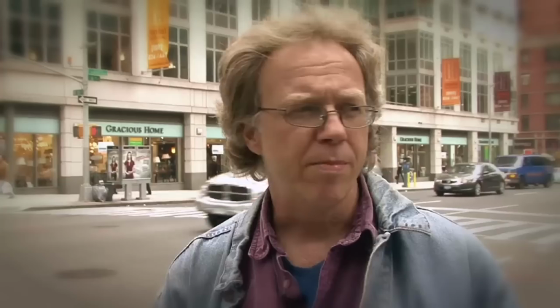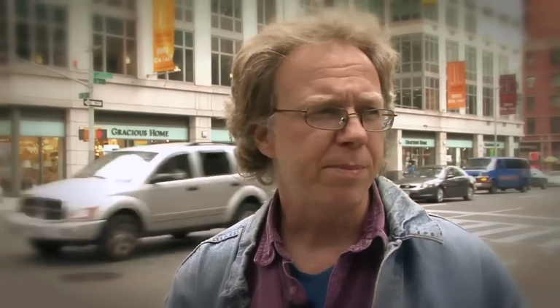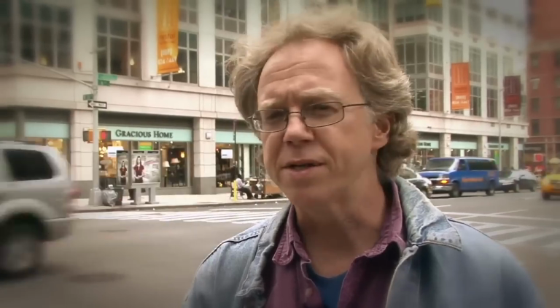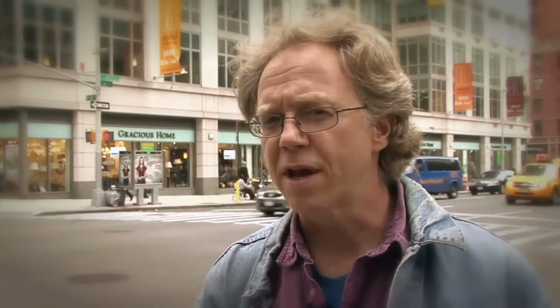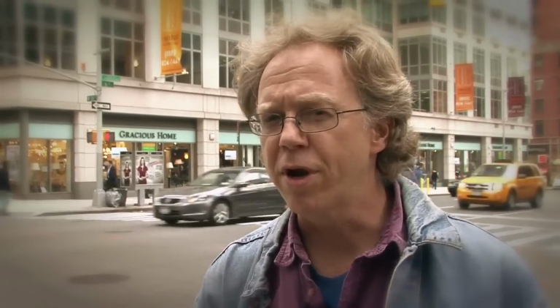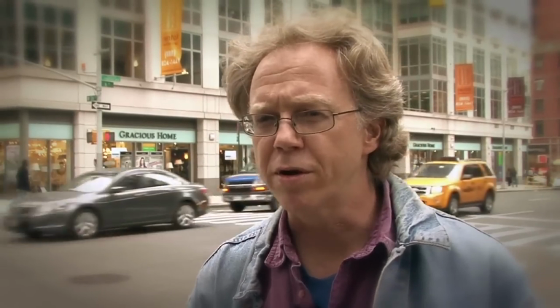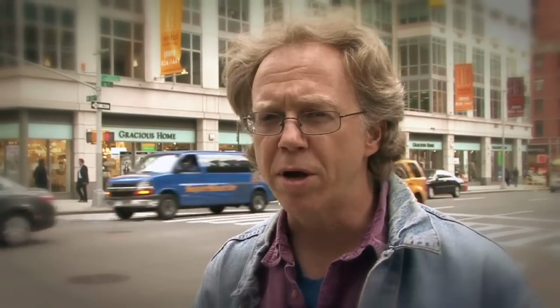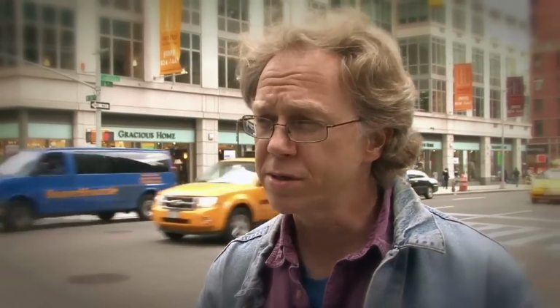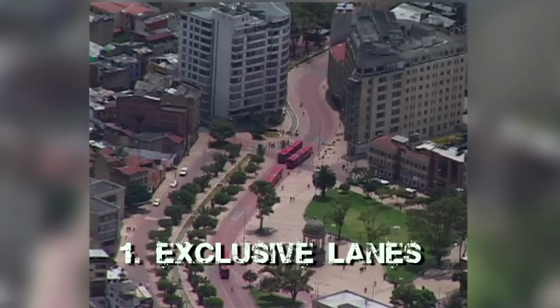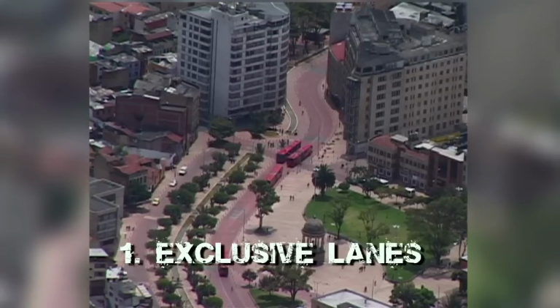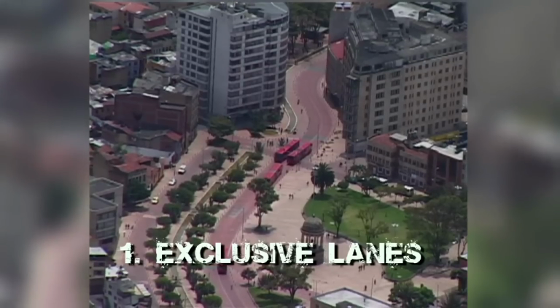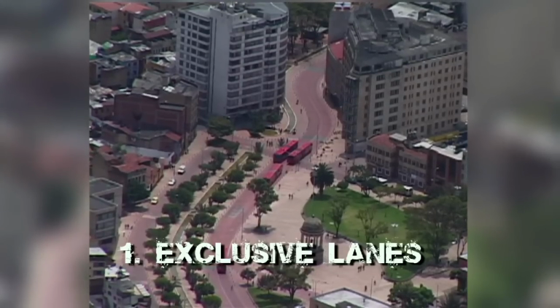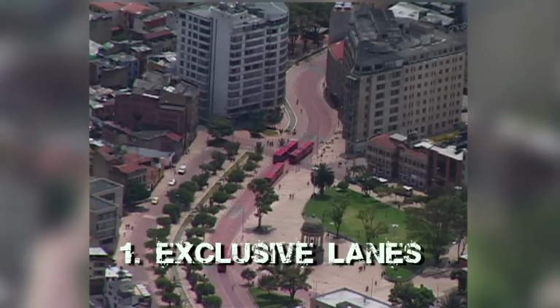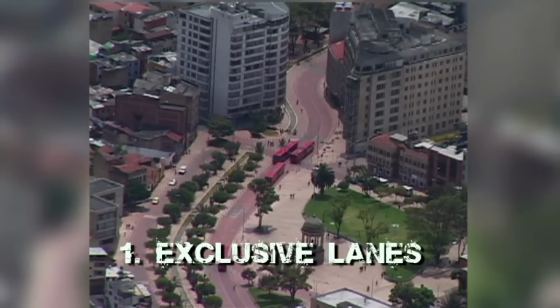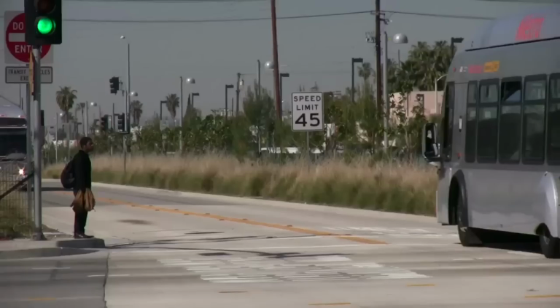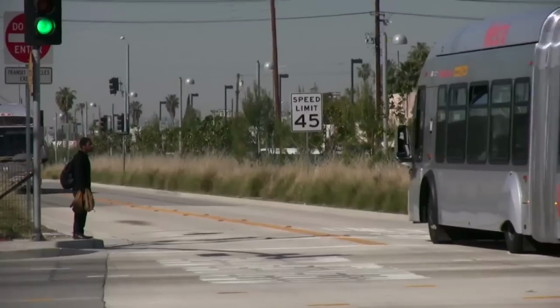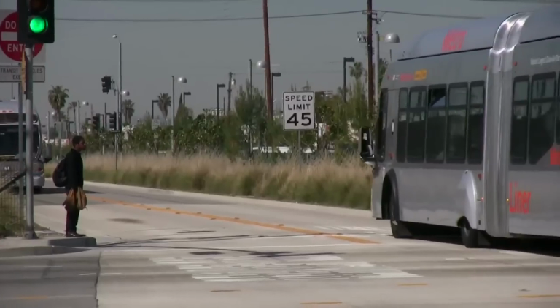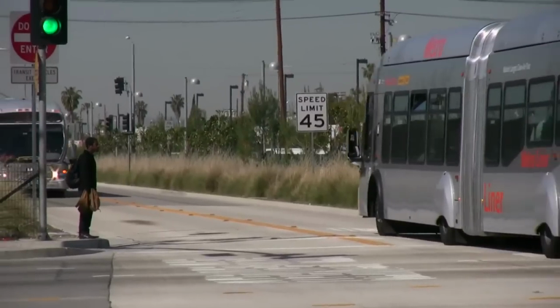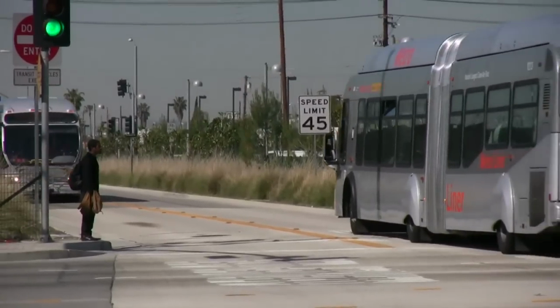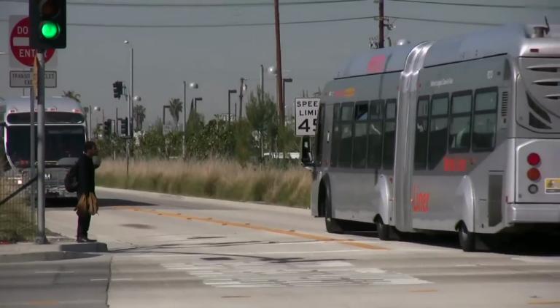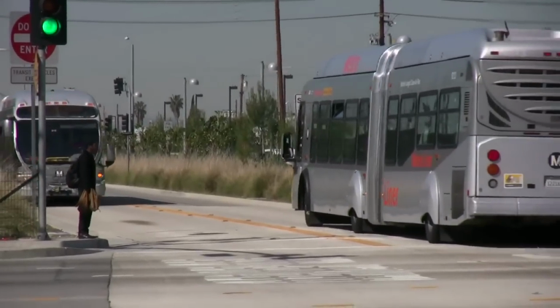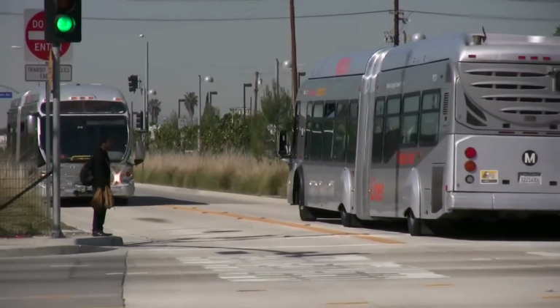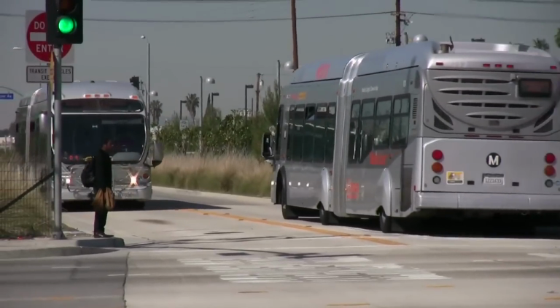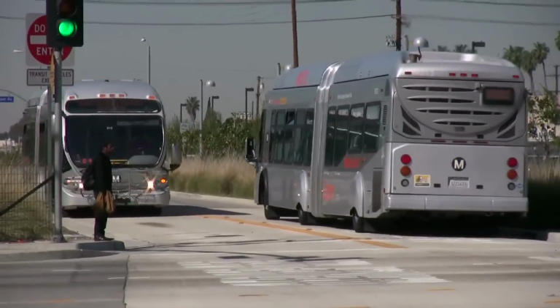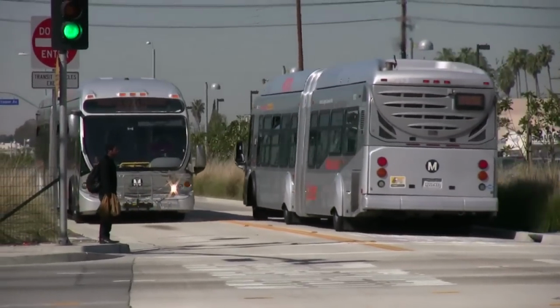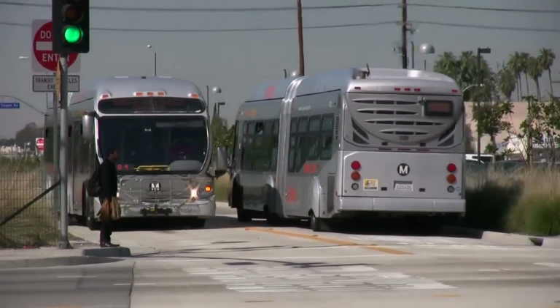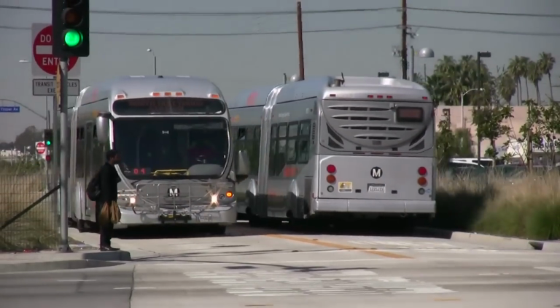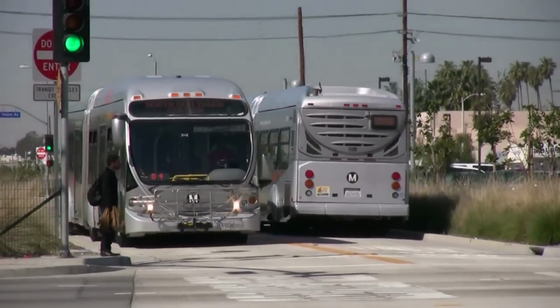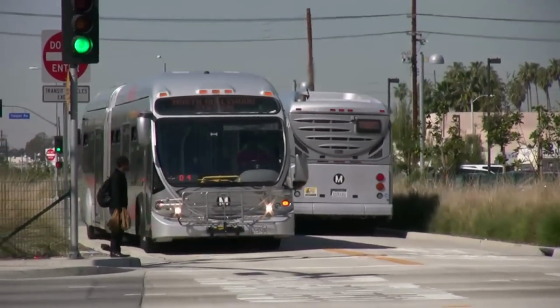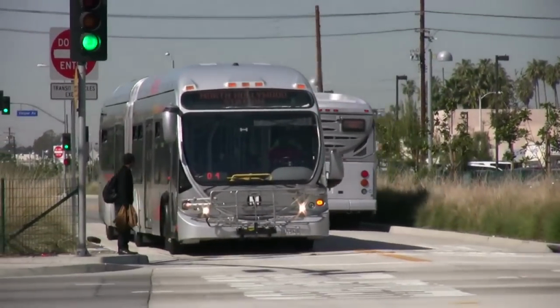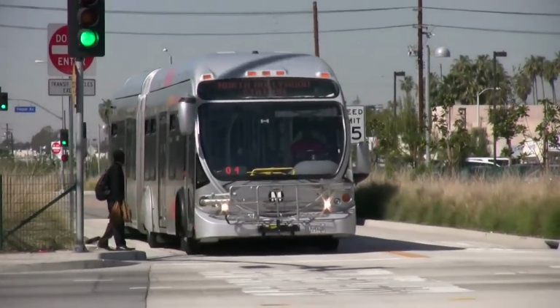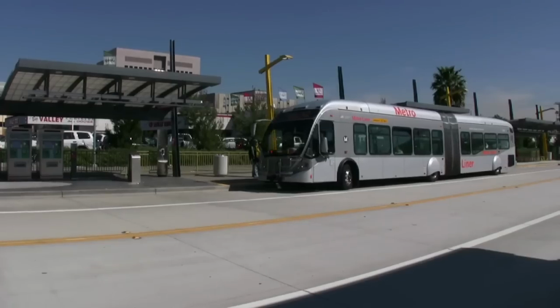Bus Rapid Transit tends to have three critical components. It has exclusive lanes on the street. The bus lane is physically separated from the rest of the traffic so that it can bypass traffic congestion.